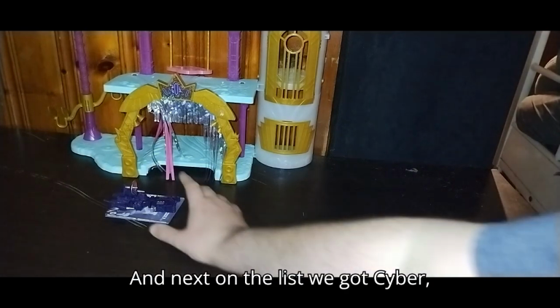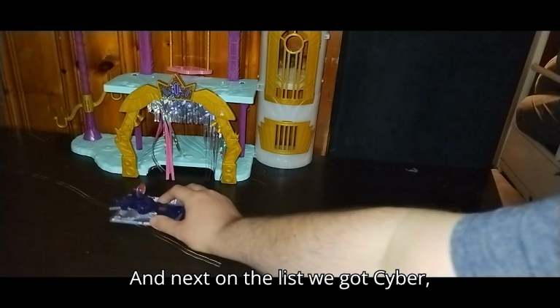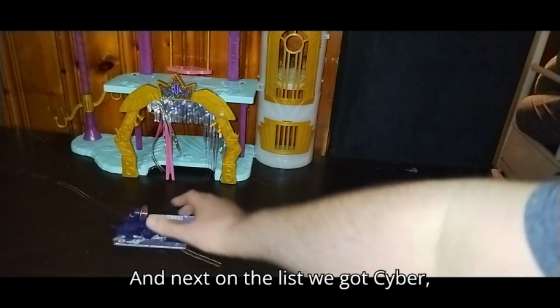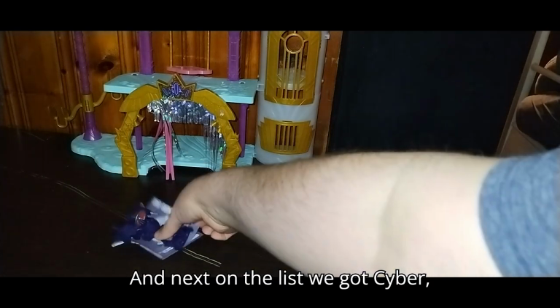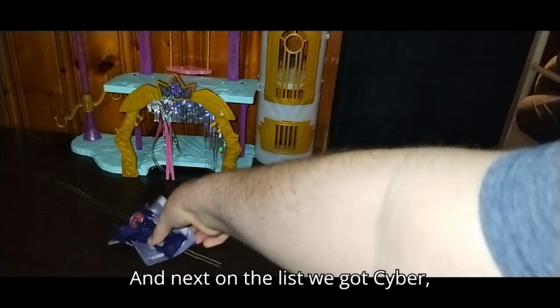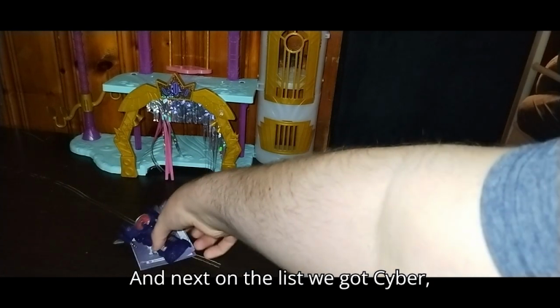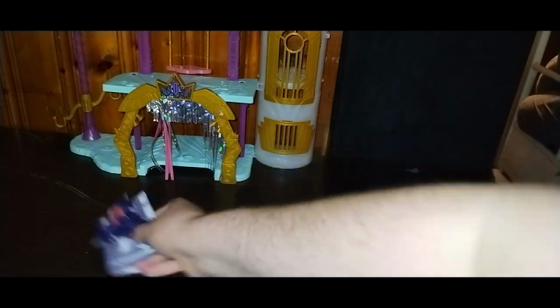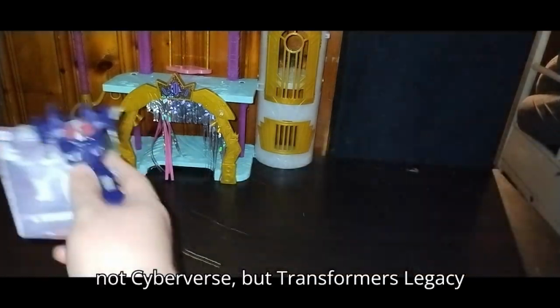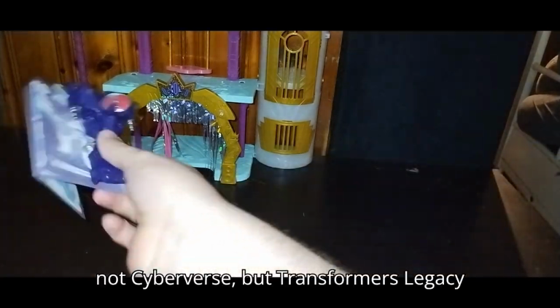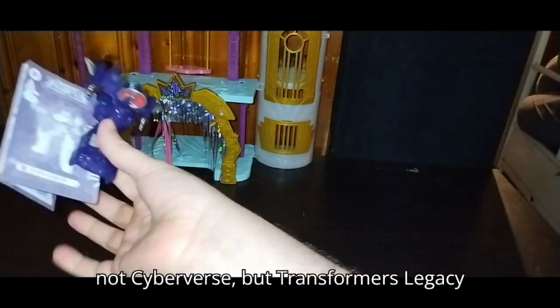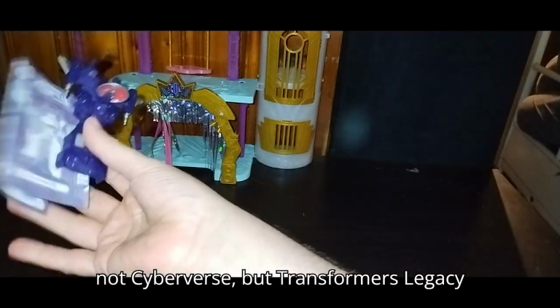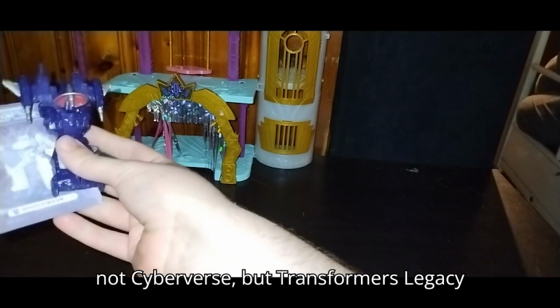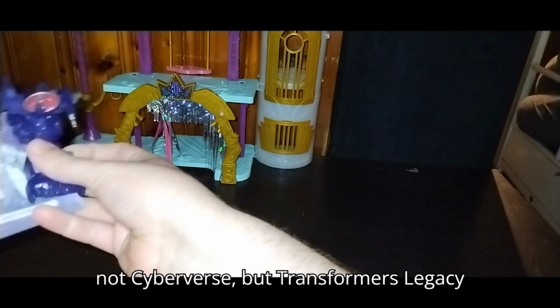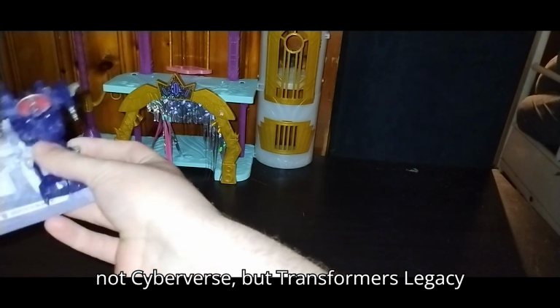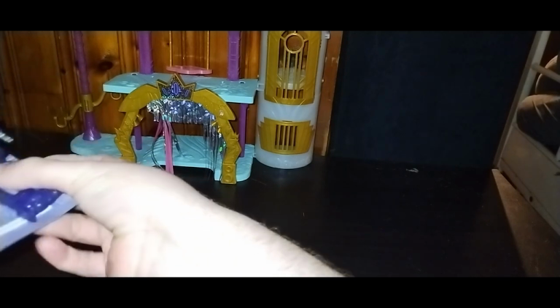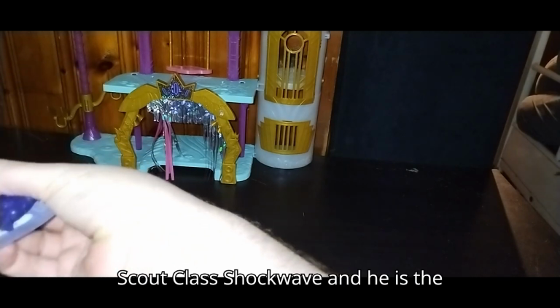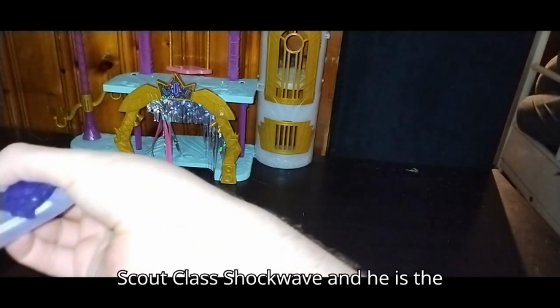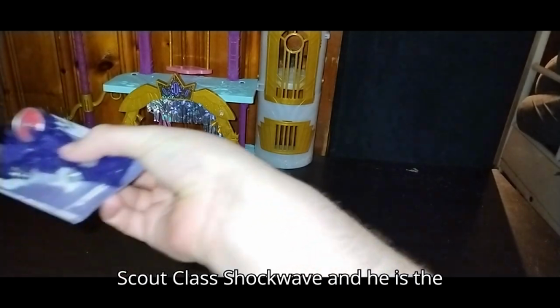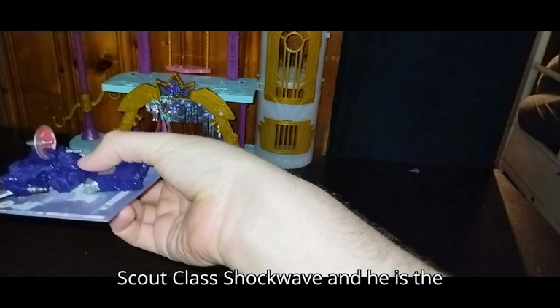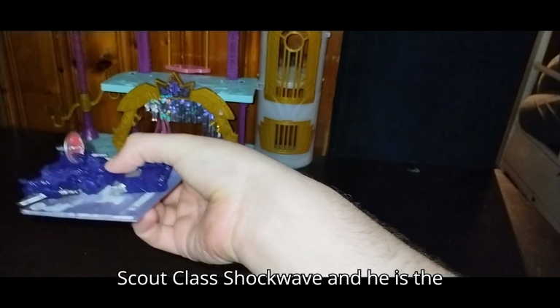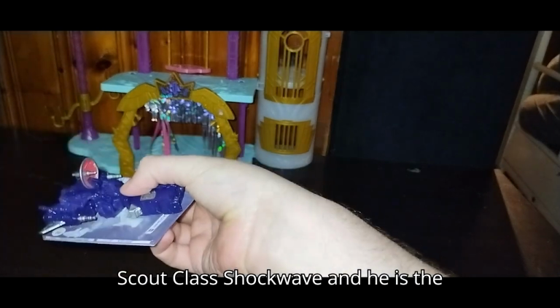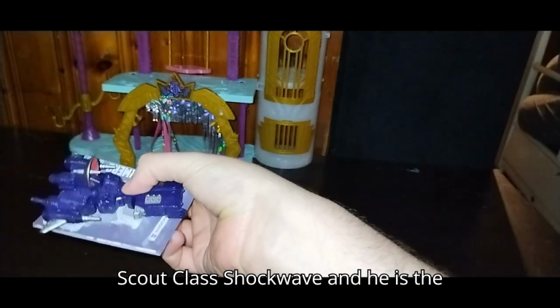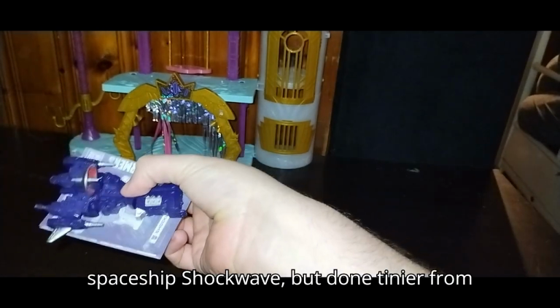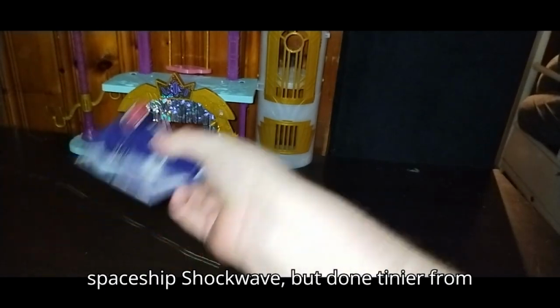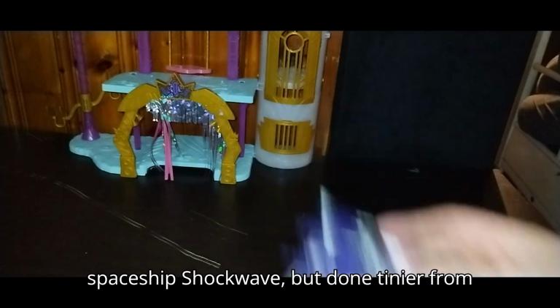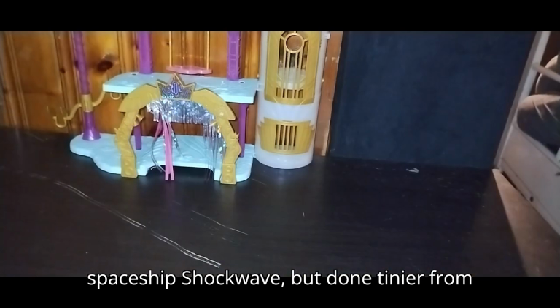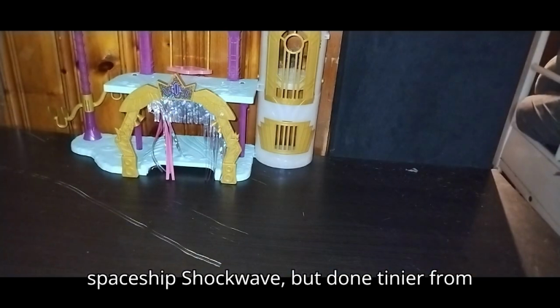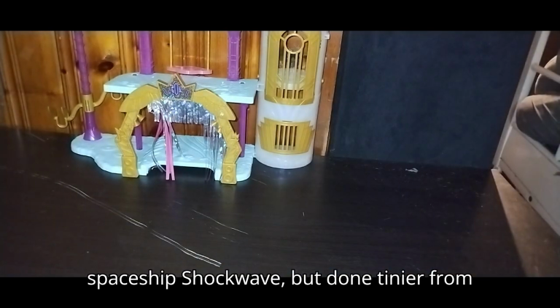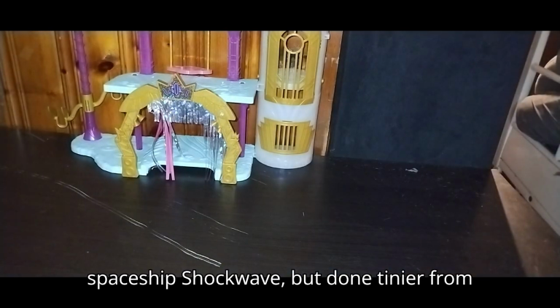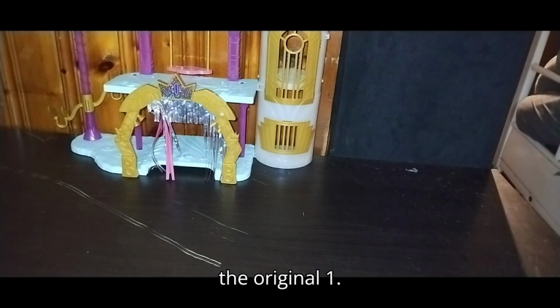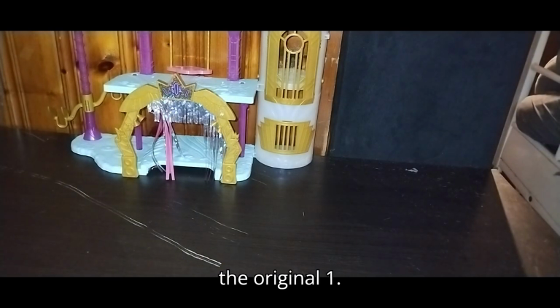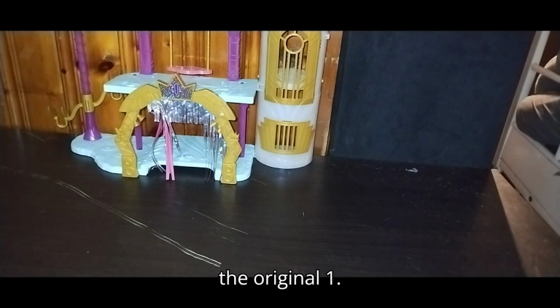Next on the list, we got Transformers Legacy Scout Class Shockwave. He is the spaceship Shockwave, but done tinier from the original one.